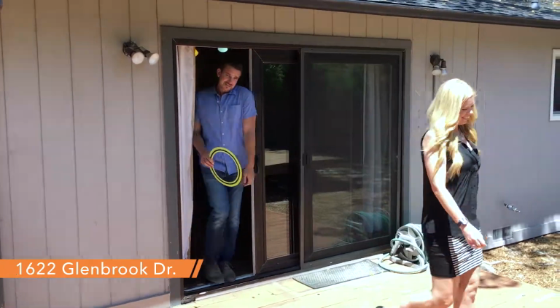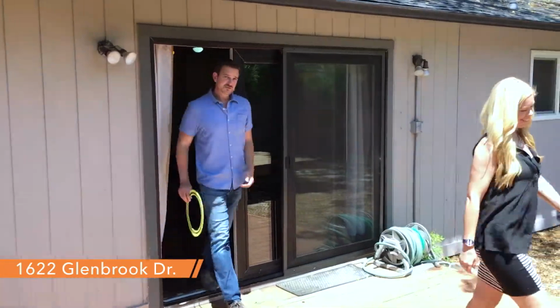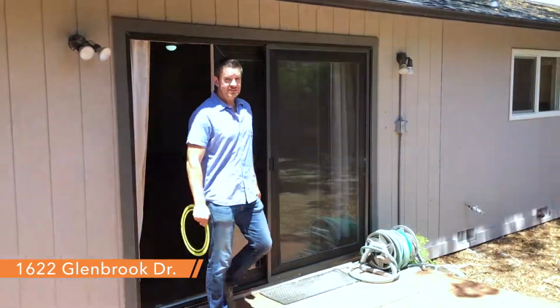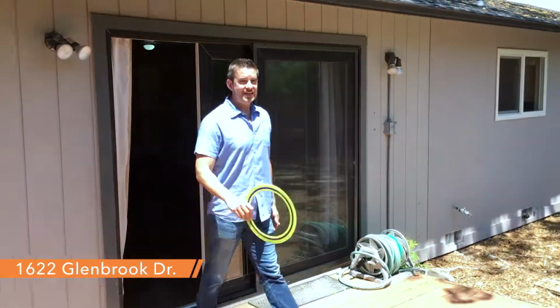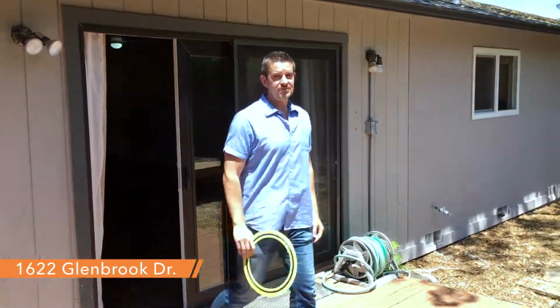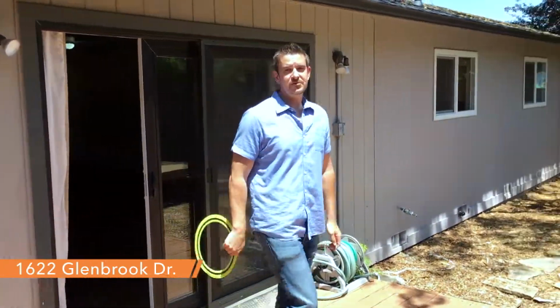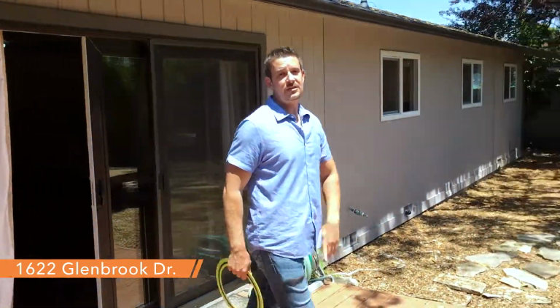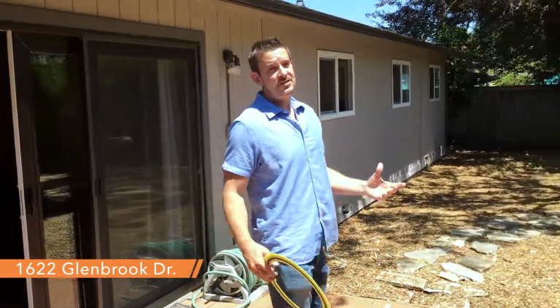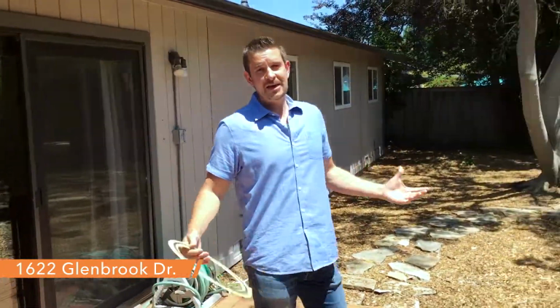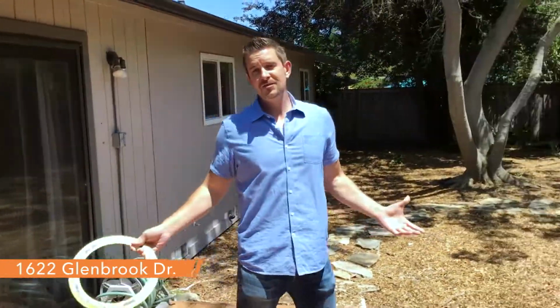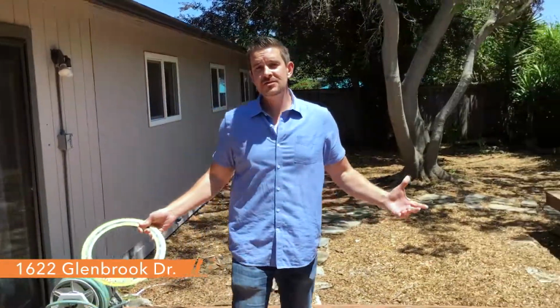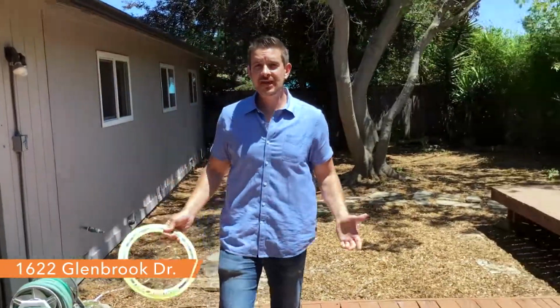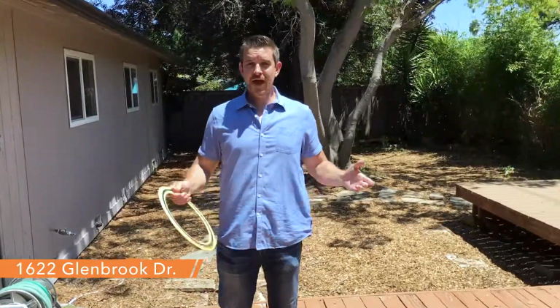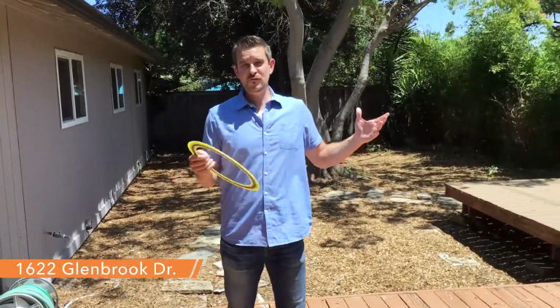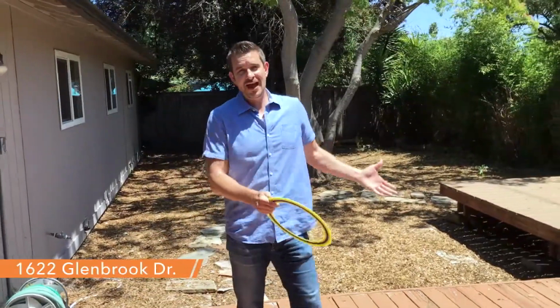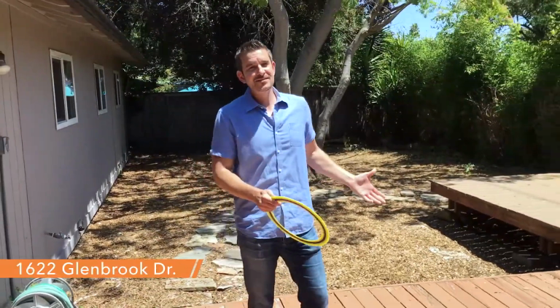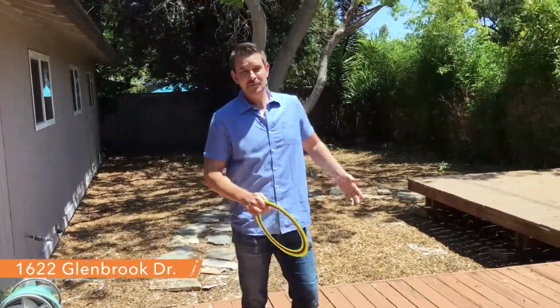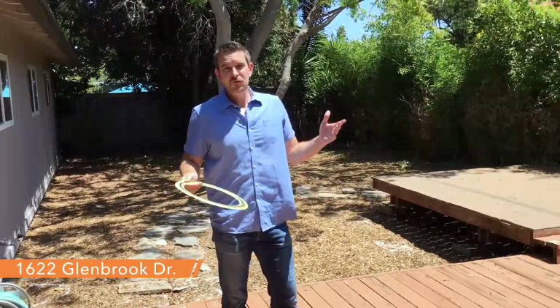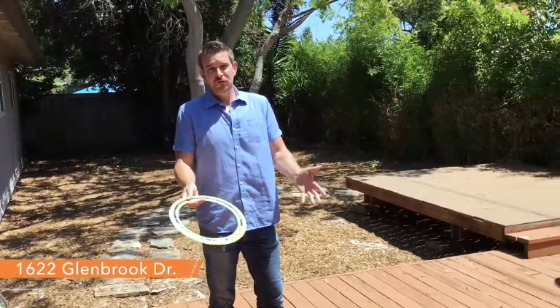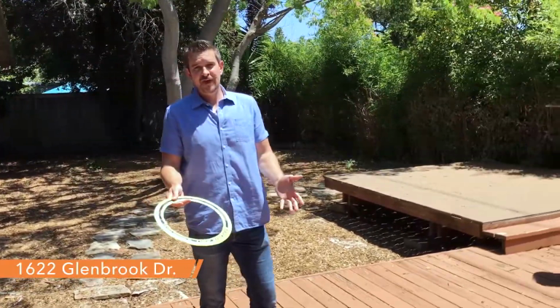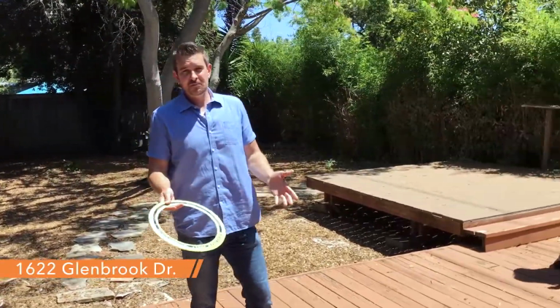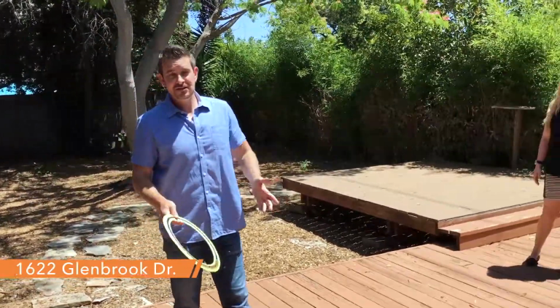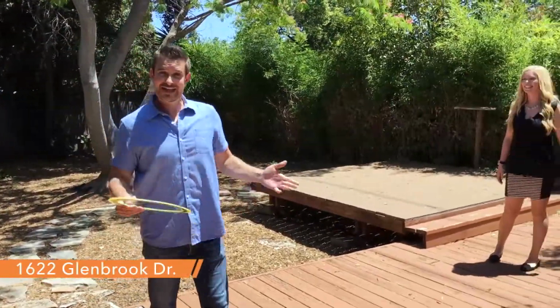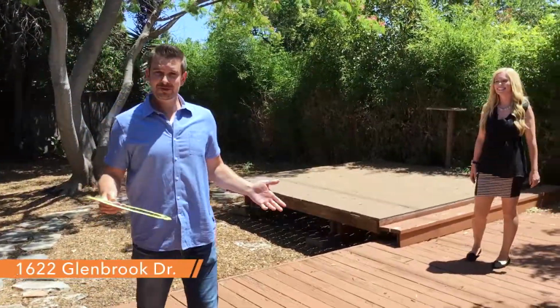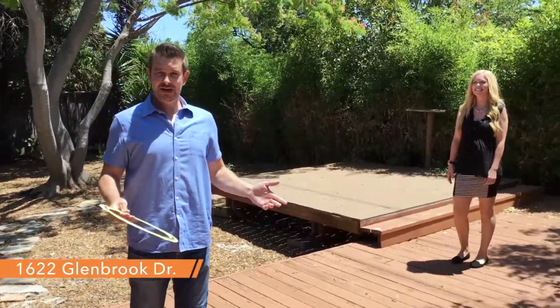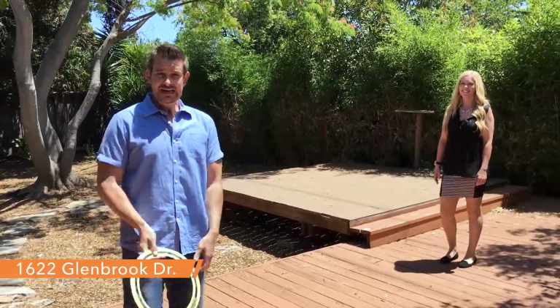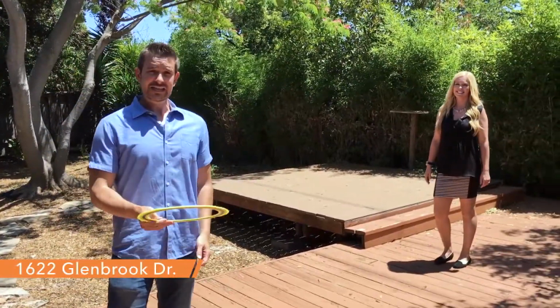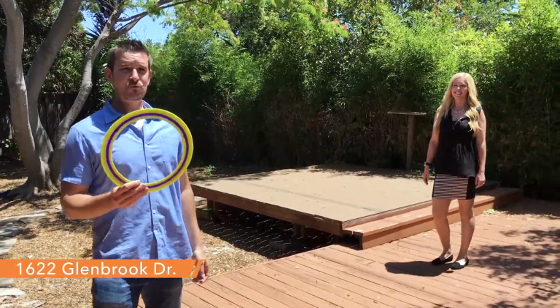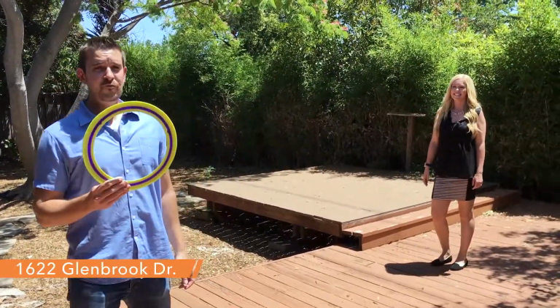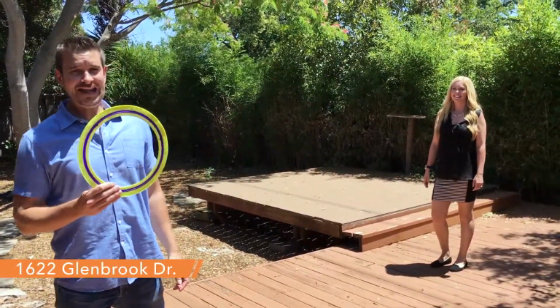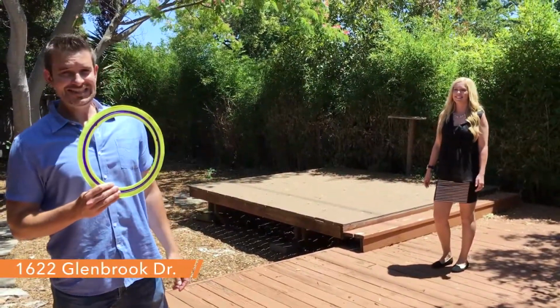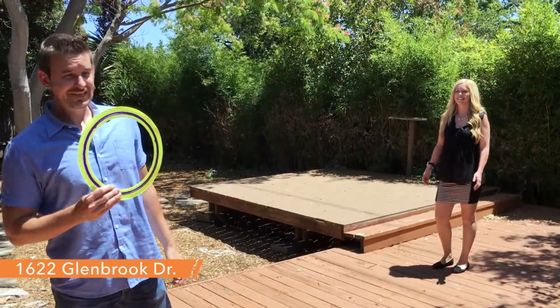Just over 6,000 square feet. You can see the backyard's a good size. You got room for your hot tub, room for your fire pit, little lounge area — even room for activities.